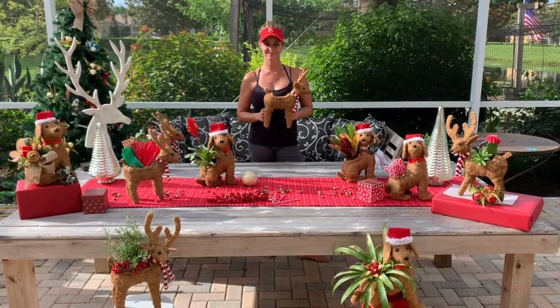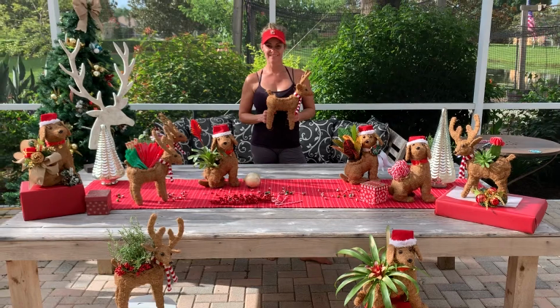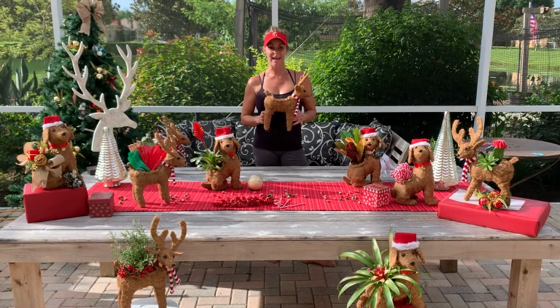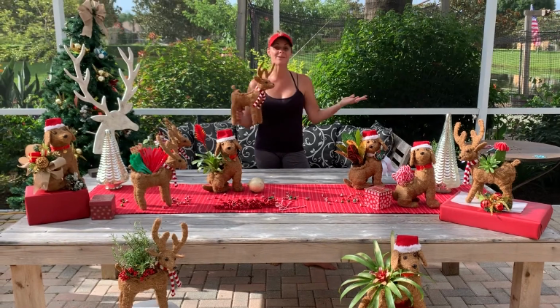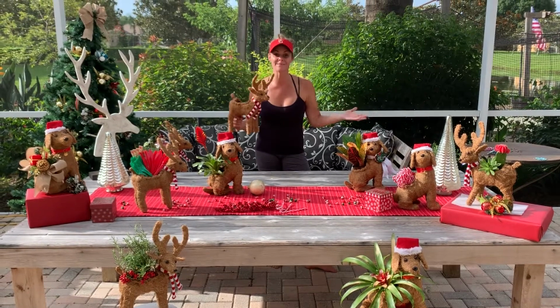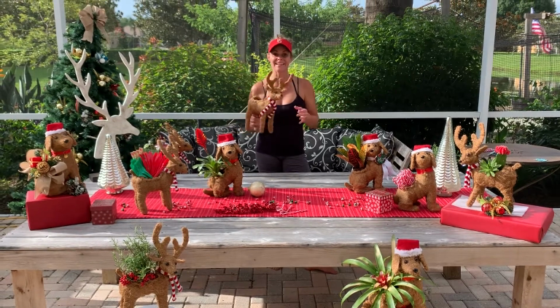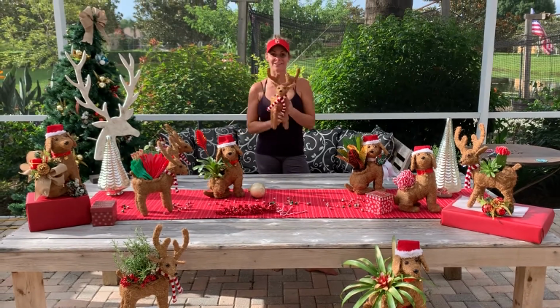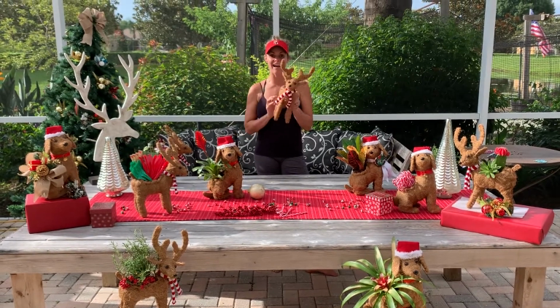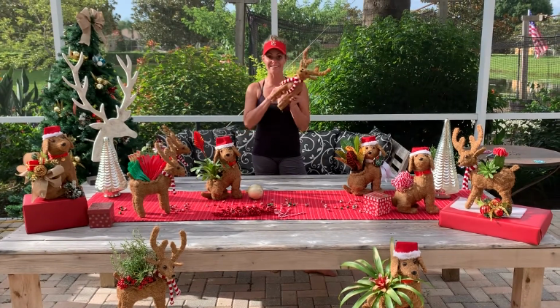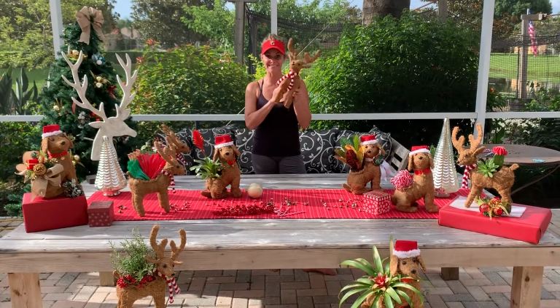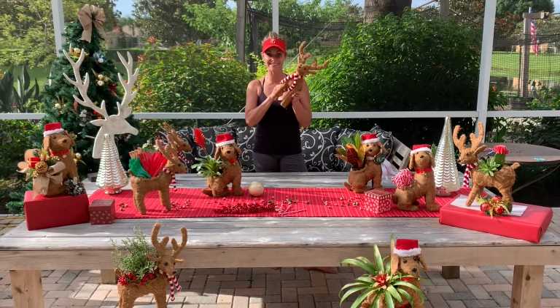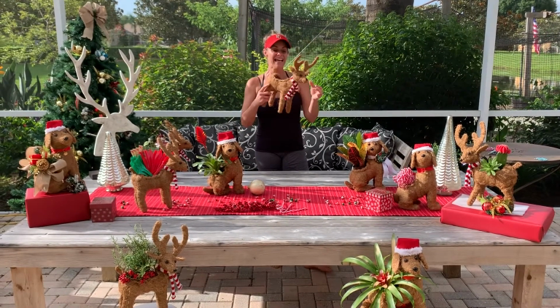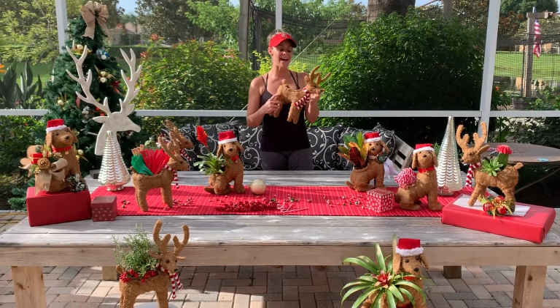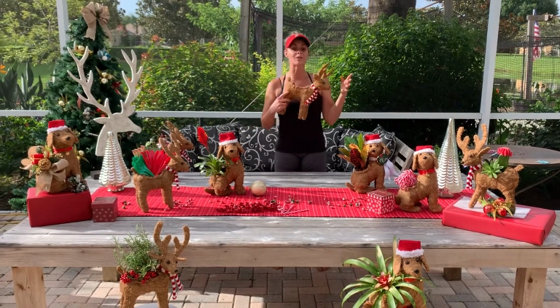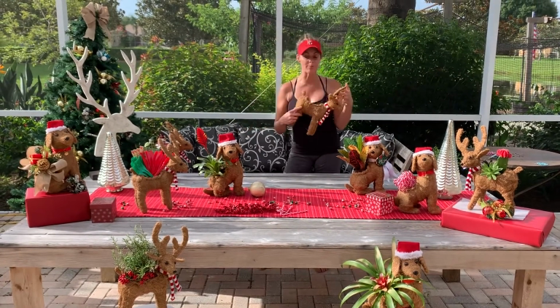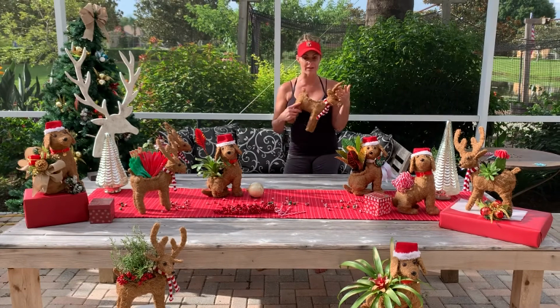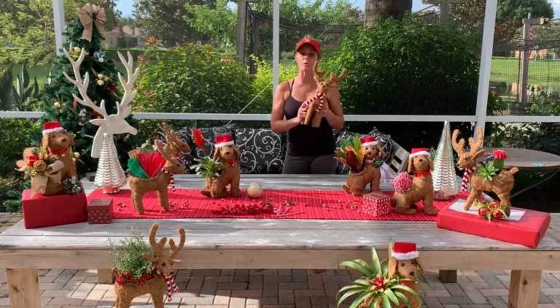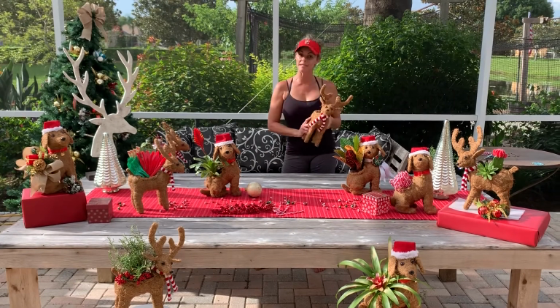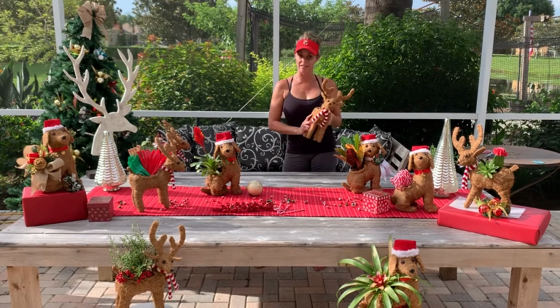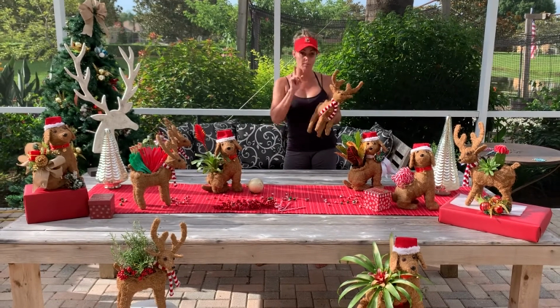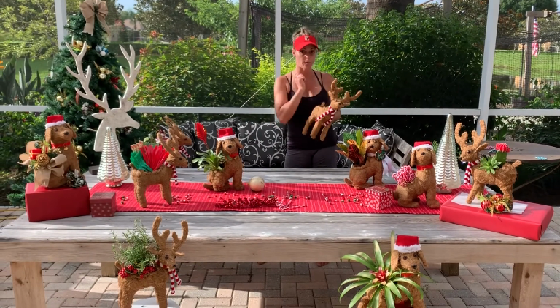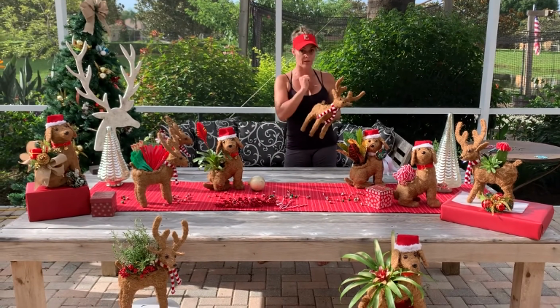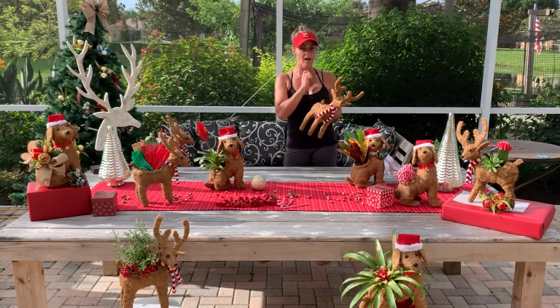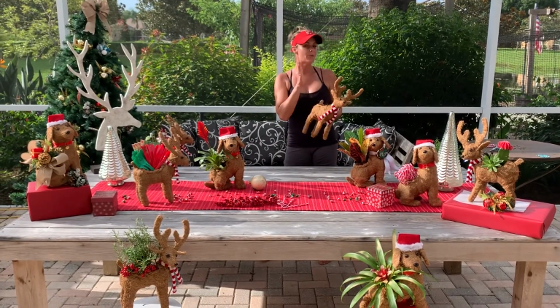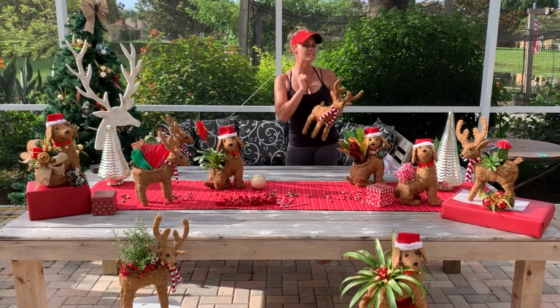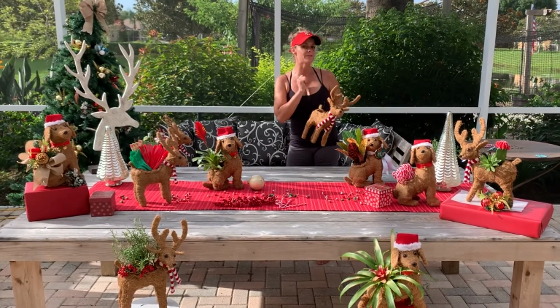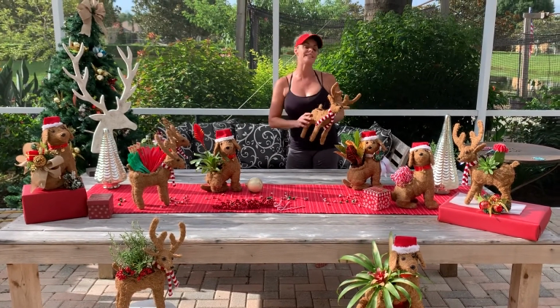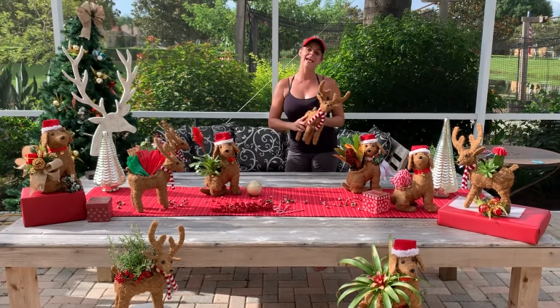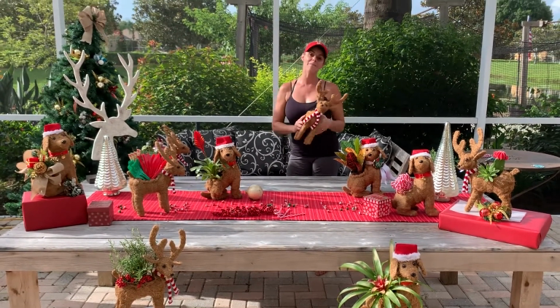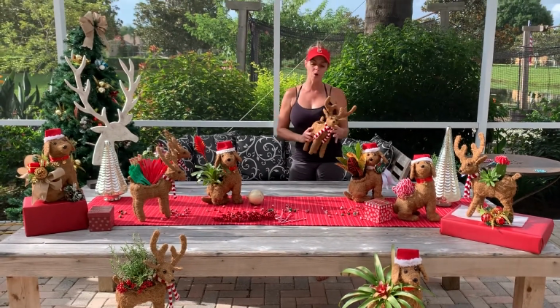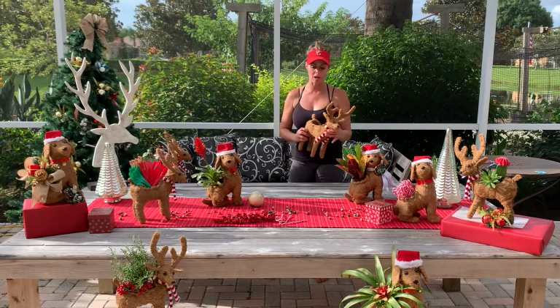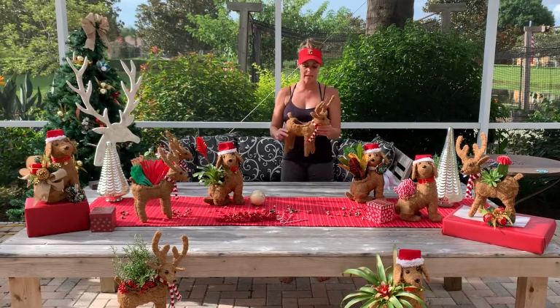Happy Christmas in July! Hey, I've got a great product that I'm going to be selling tomorrow morning around 7:50 a.m. on the Home Shopping Network.